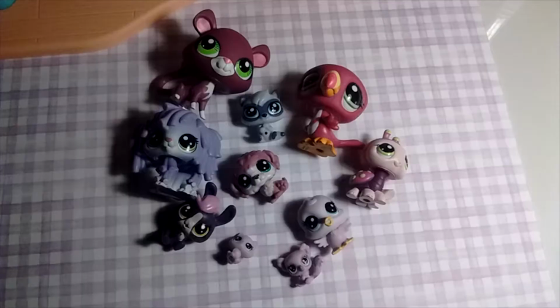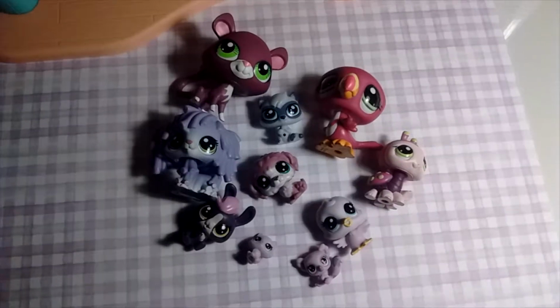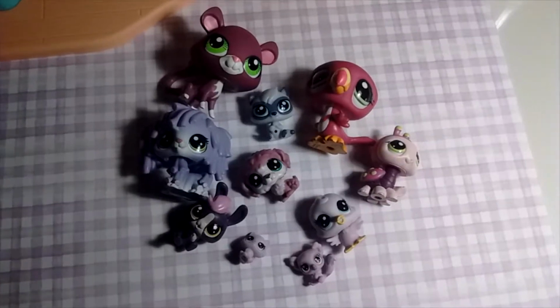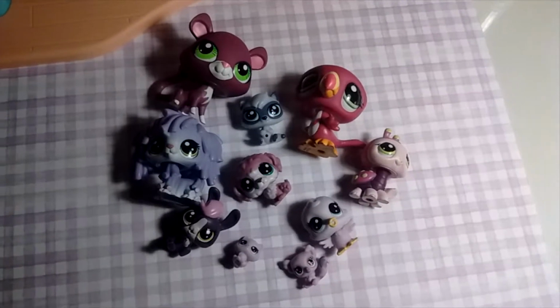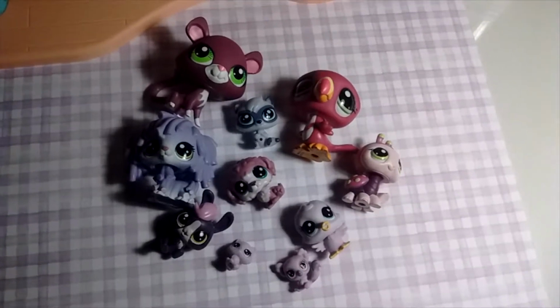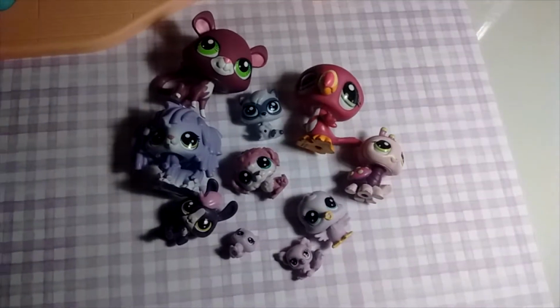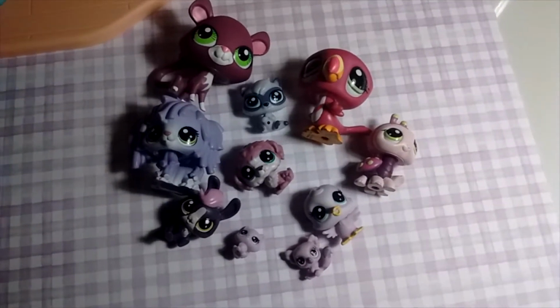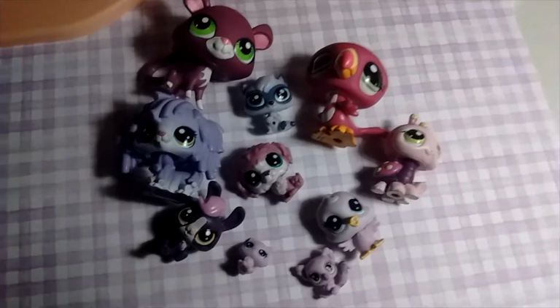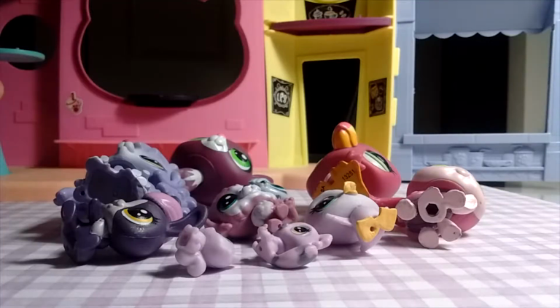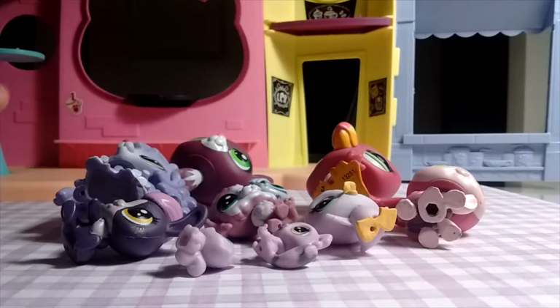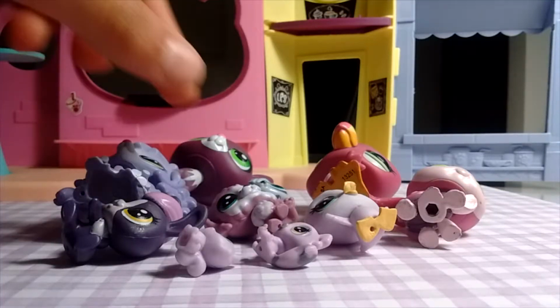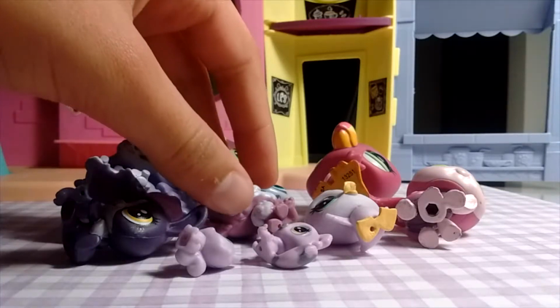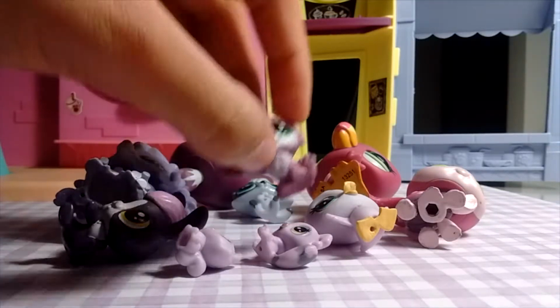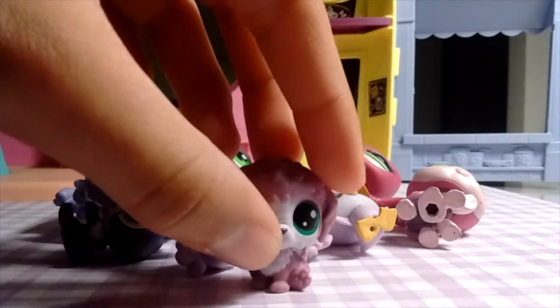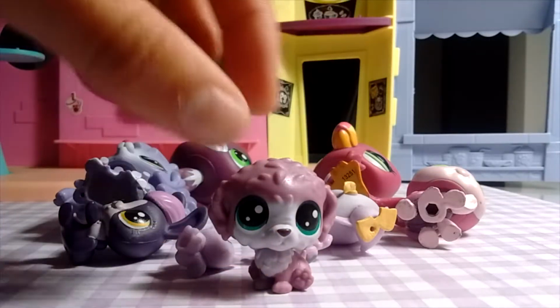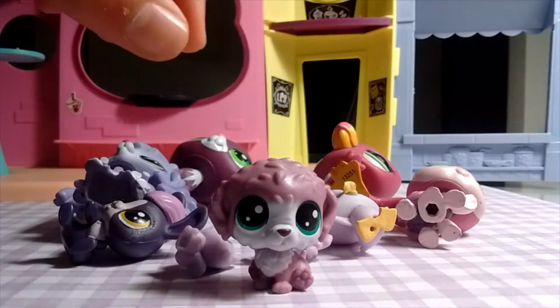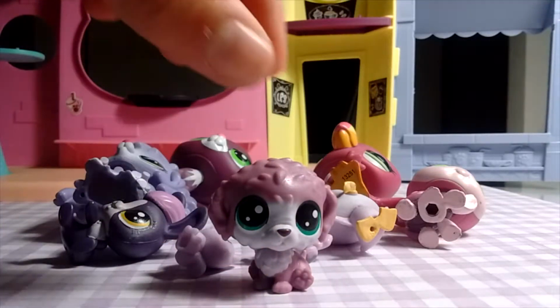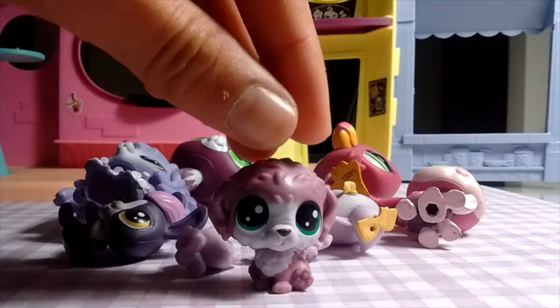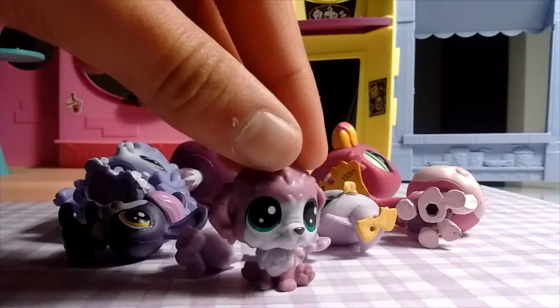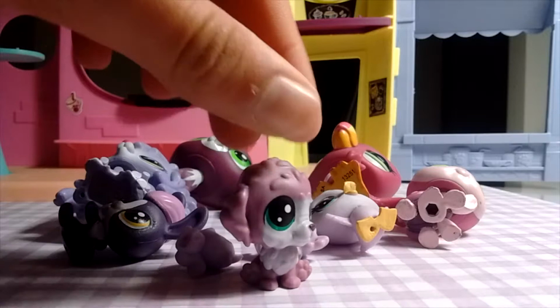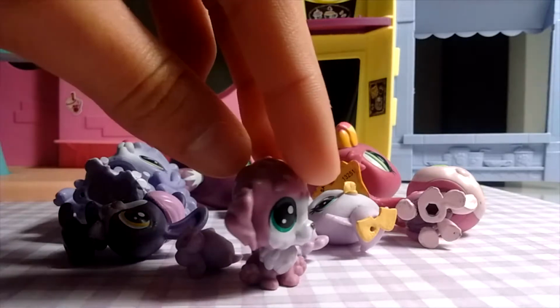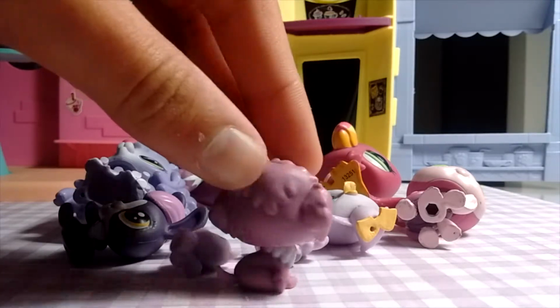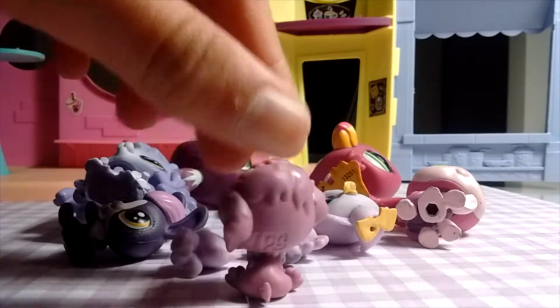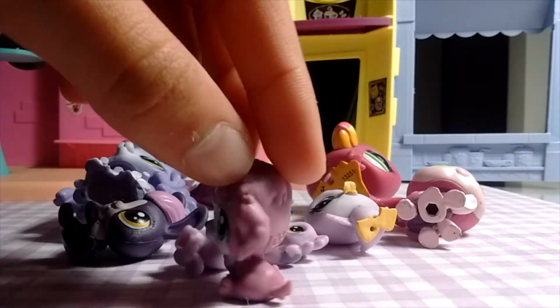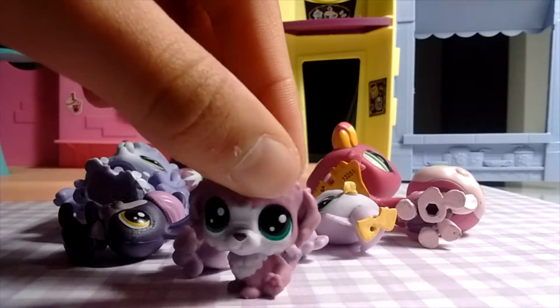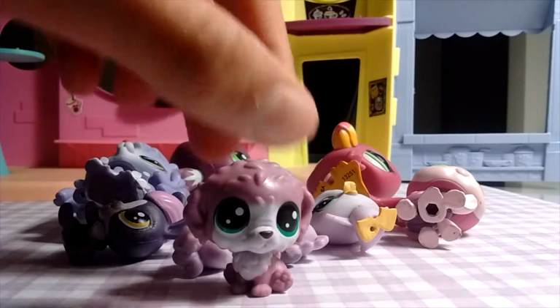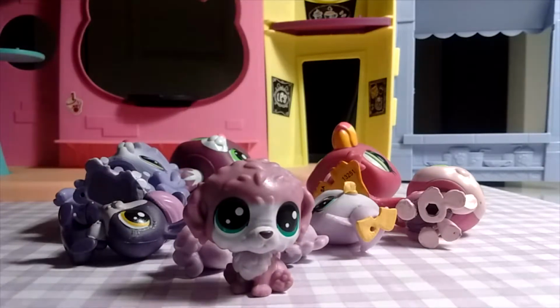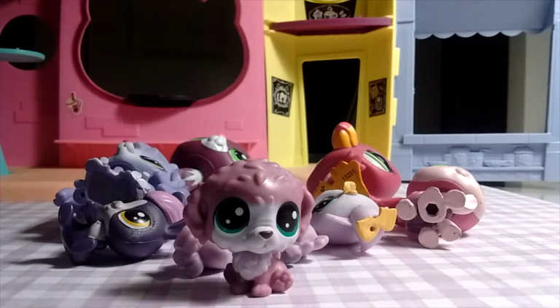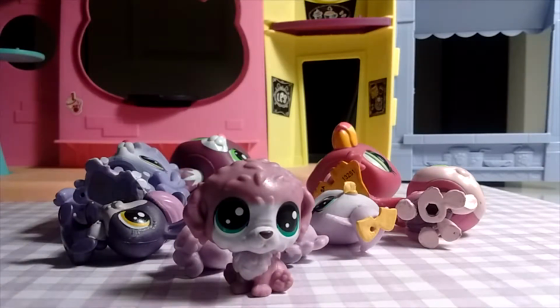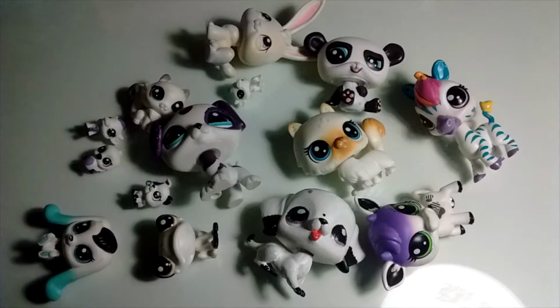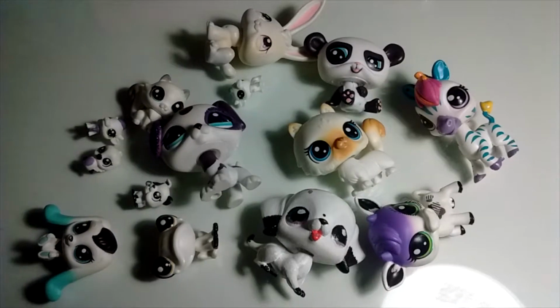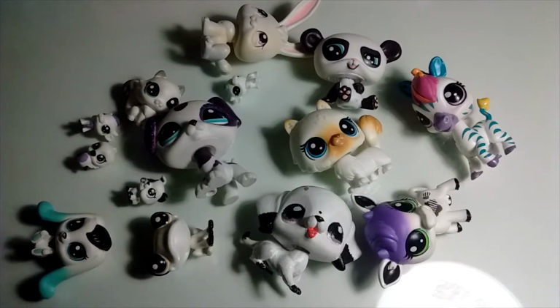Here is my purple collection of LPS. My favorite in this collection would have to be this purple dog that I got yesterday at Walmart. He is super cute and I'm so glad to have him.